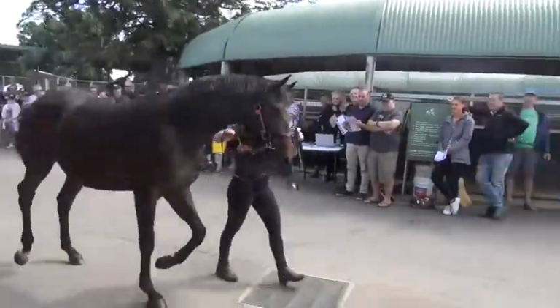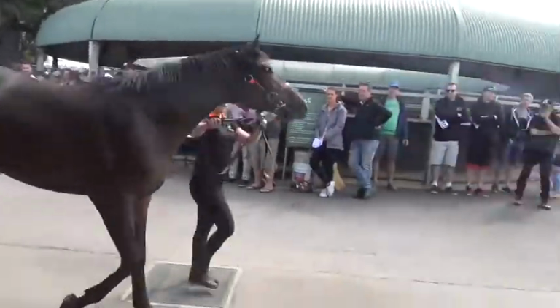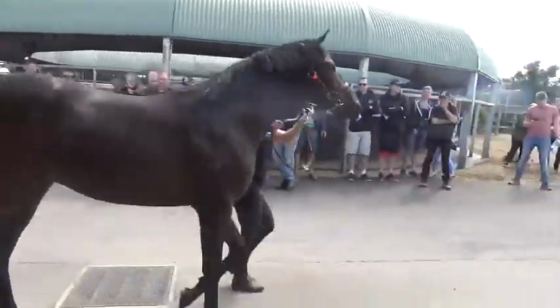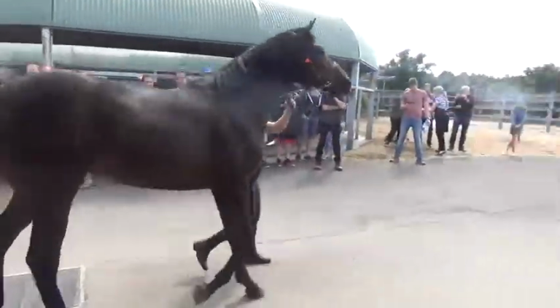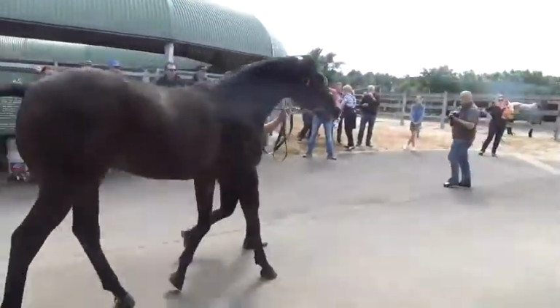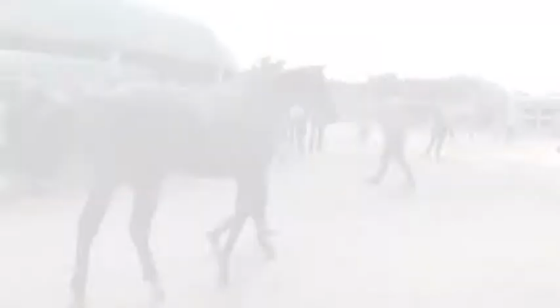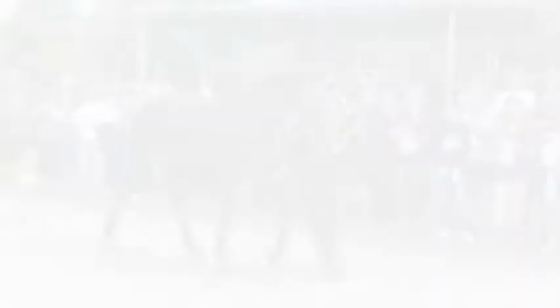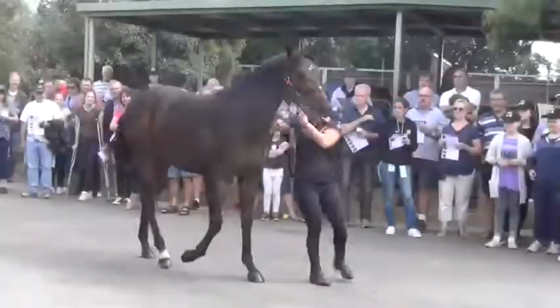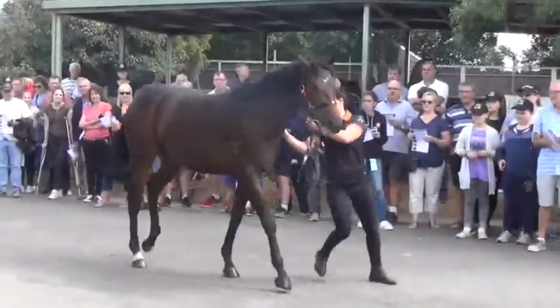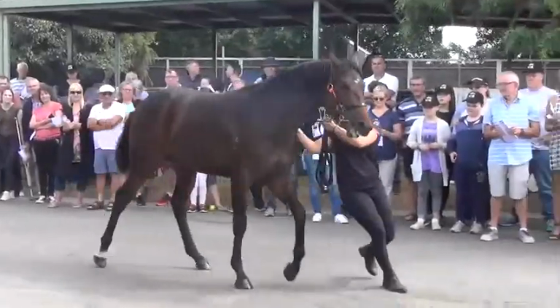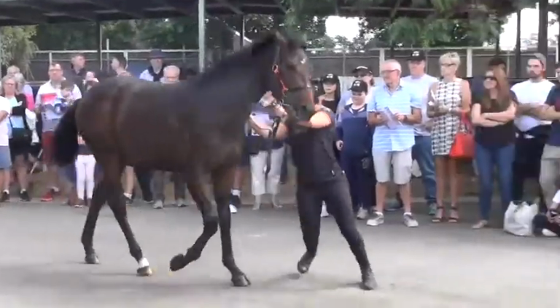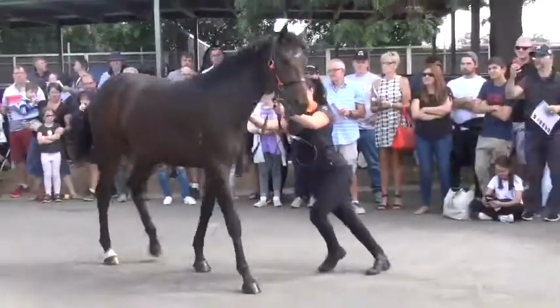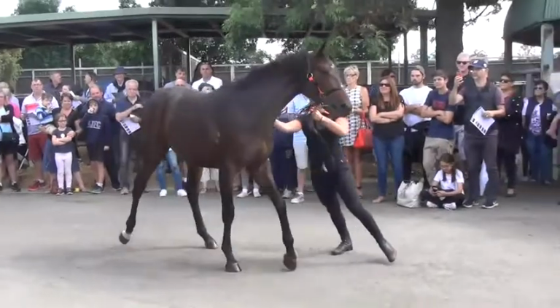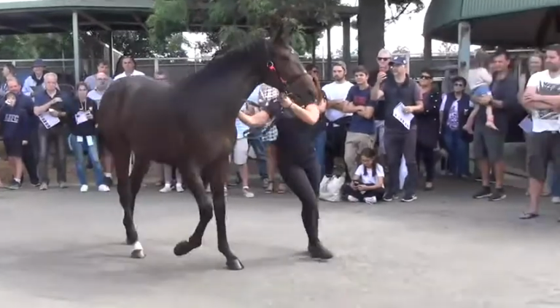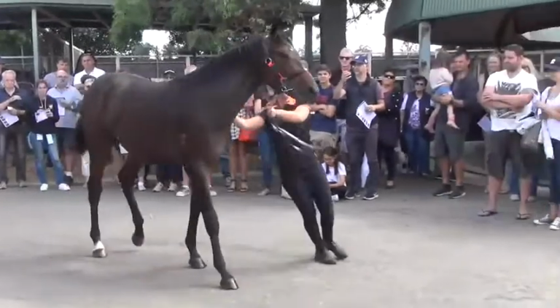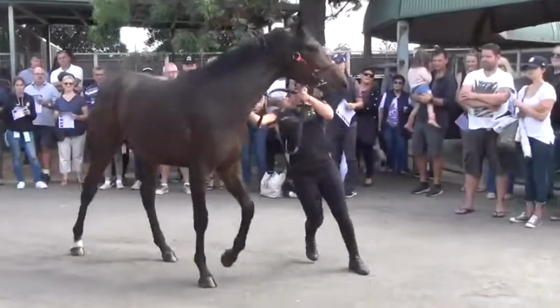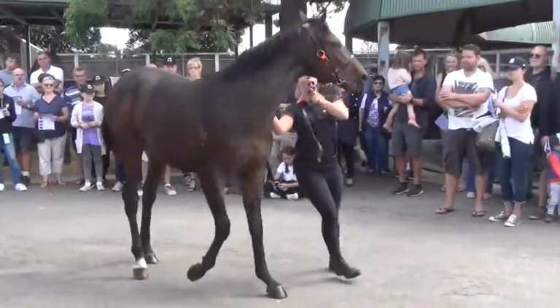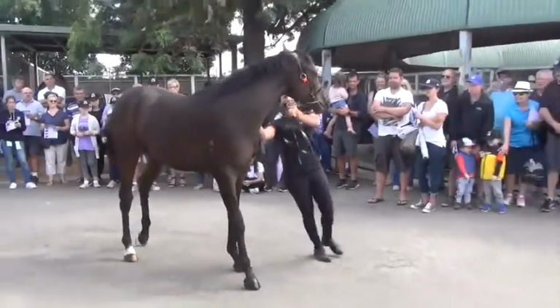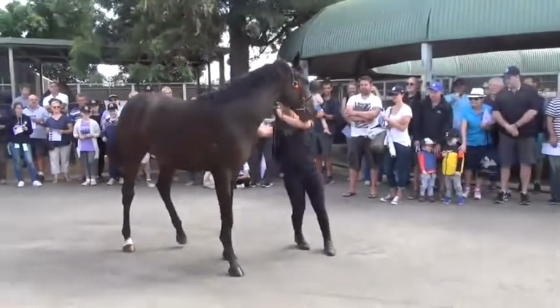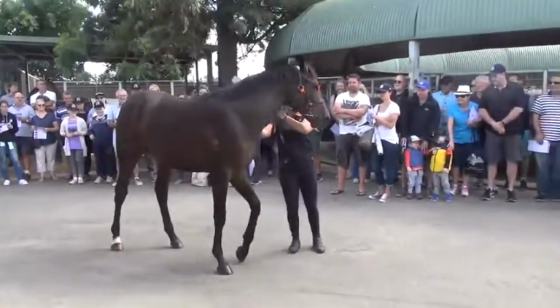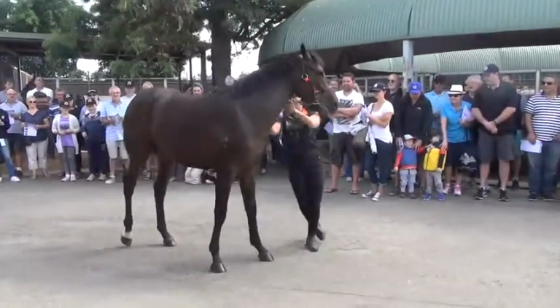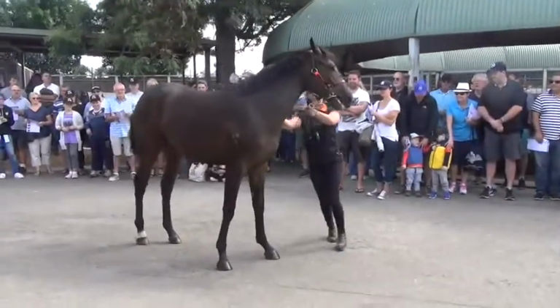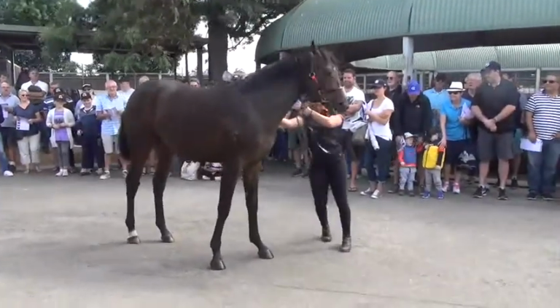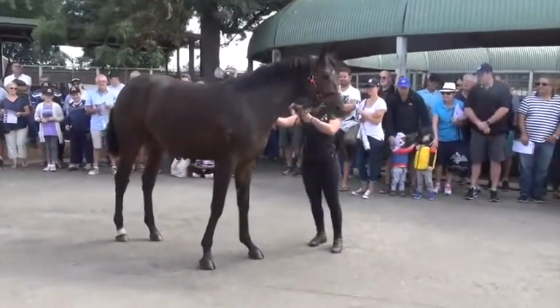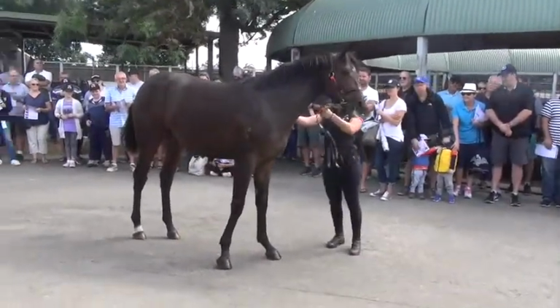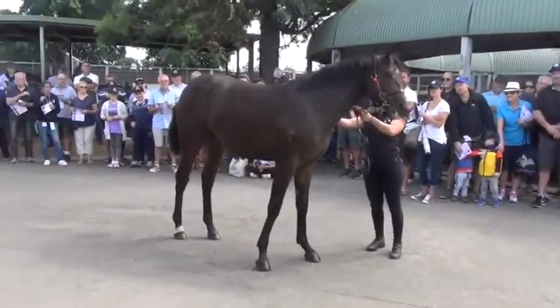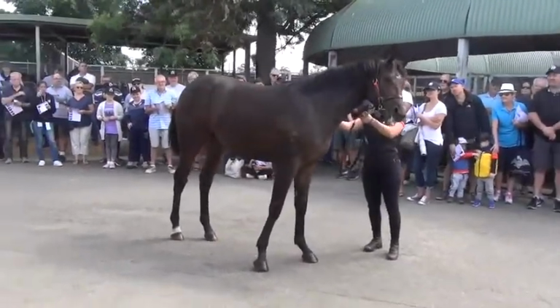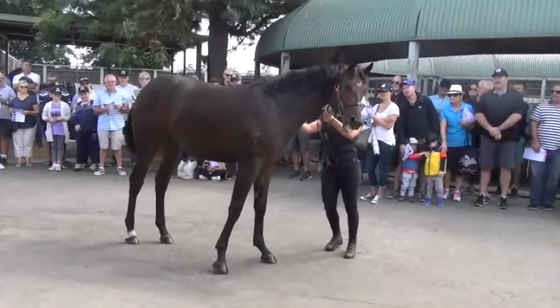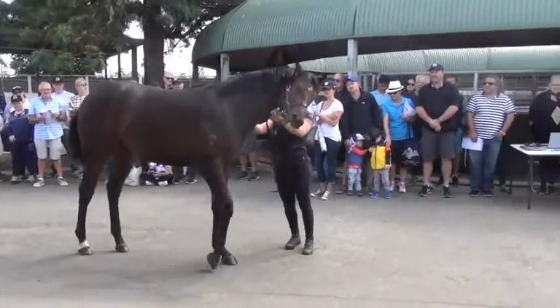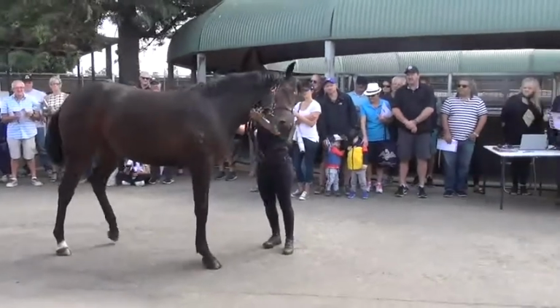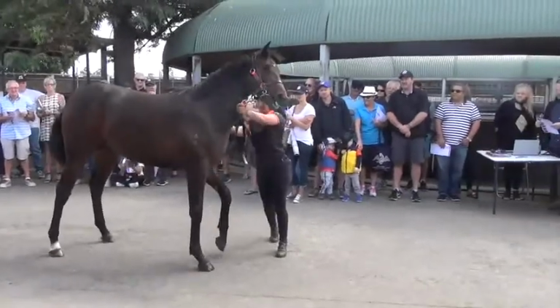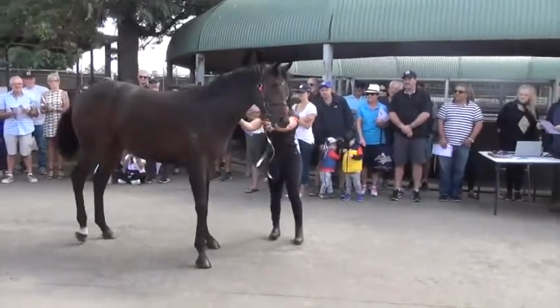He's a nice walking horse, good girth, and he's up and about. So the sire was very, very quick and I'm hoping he's the same, but again he'll take a bit of time.